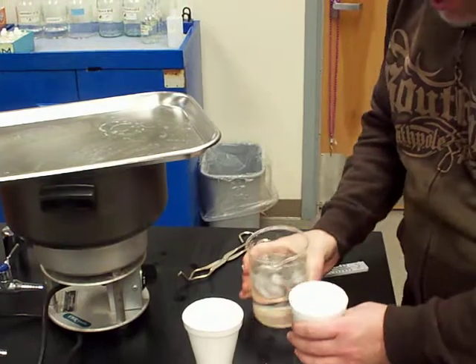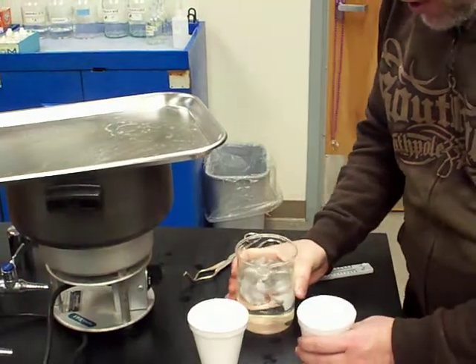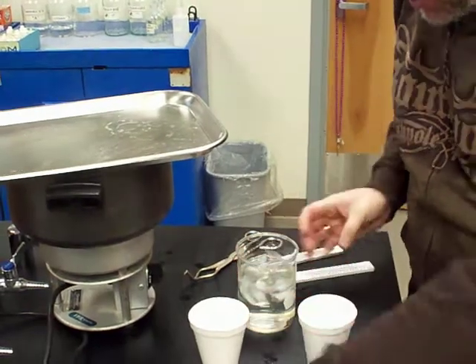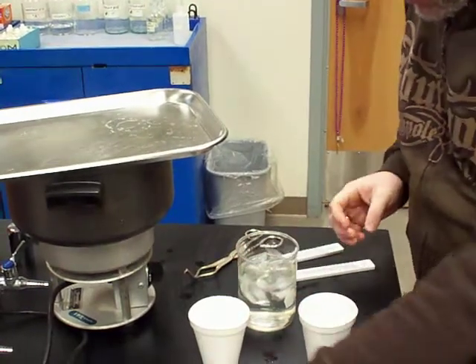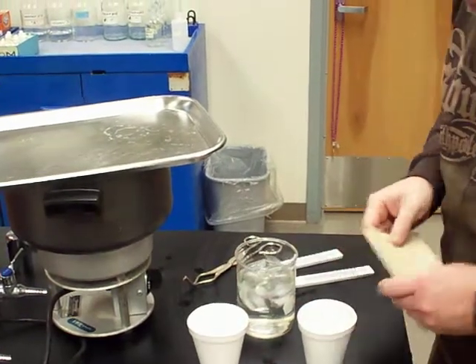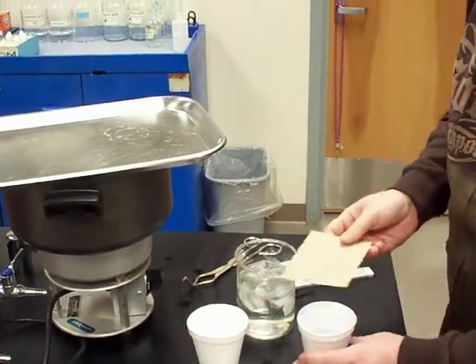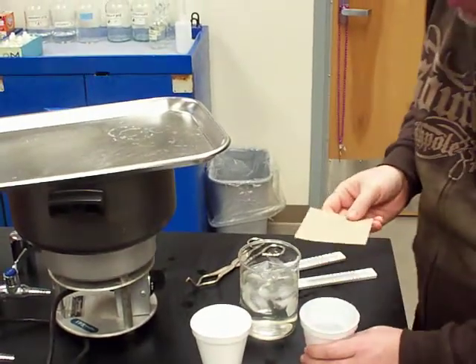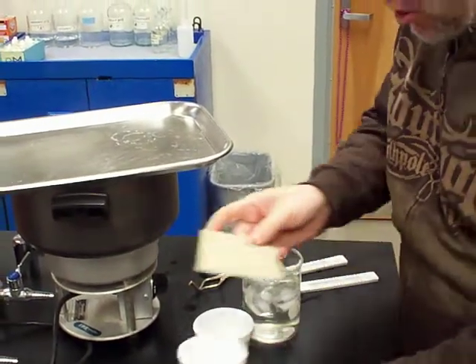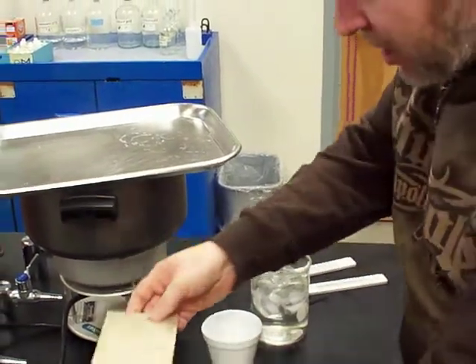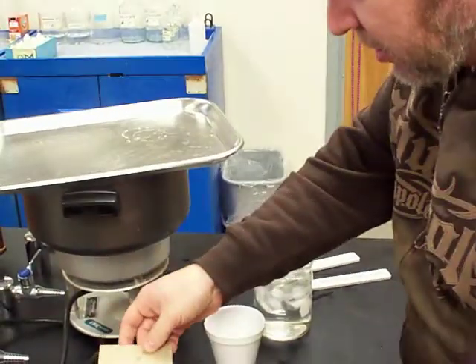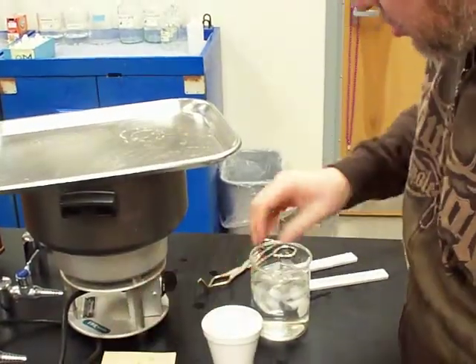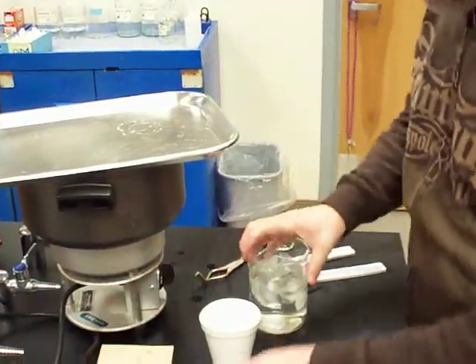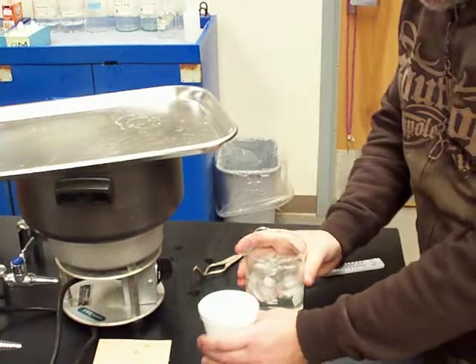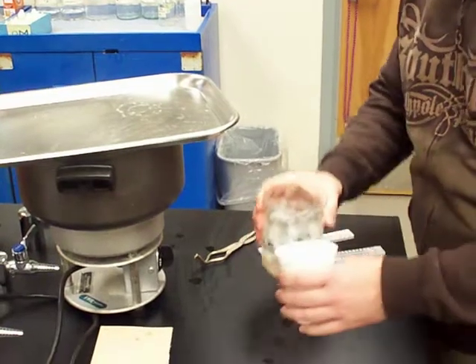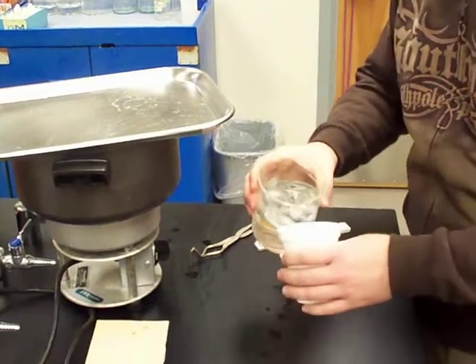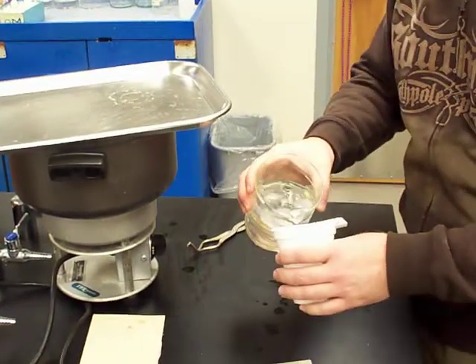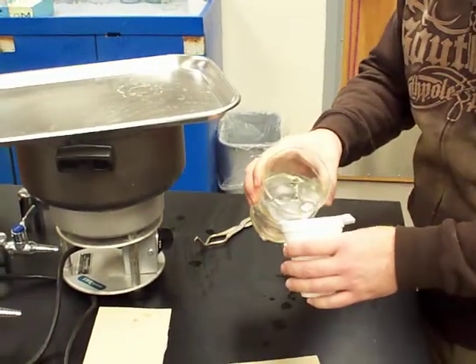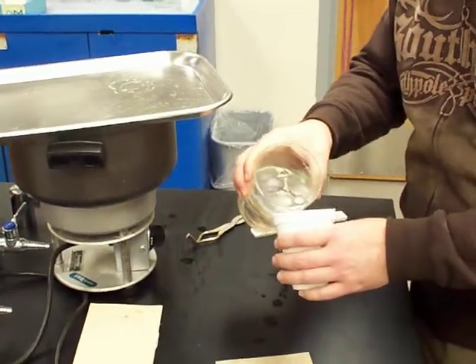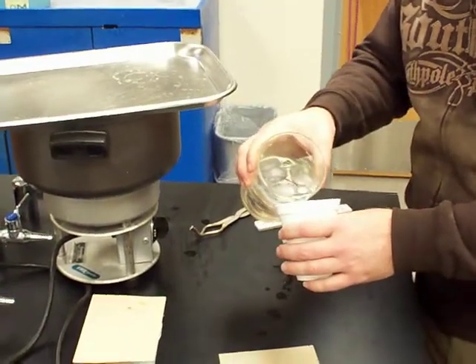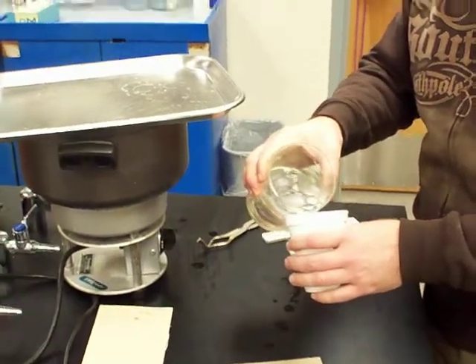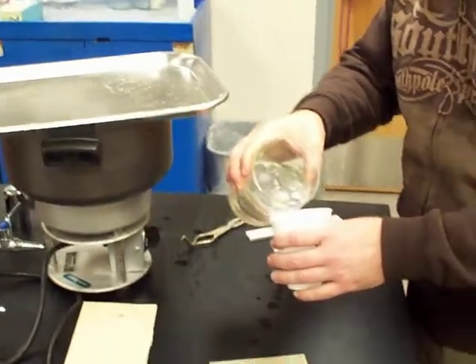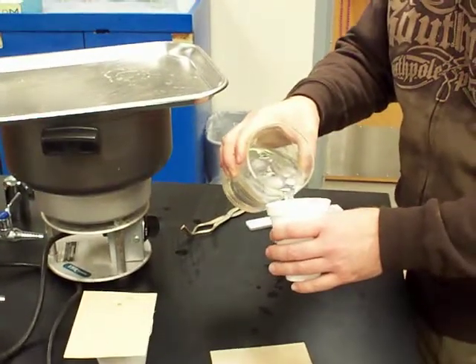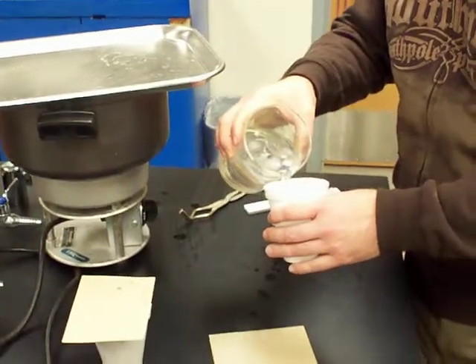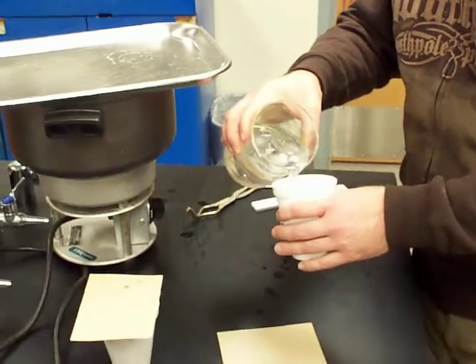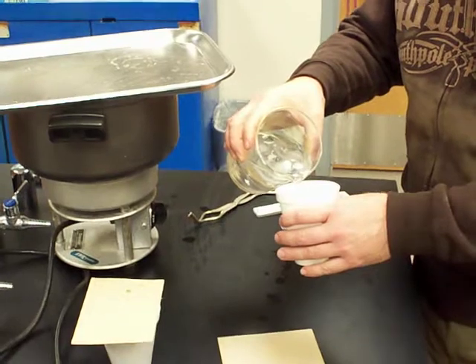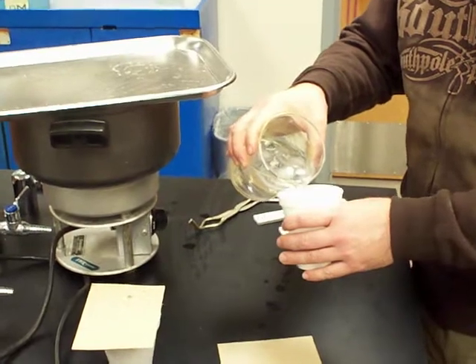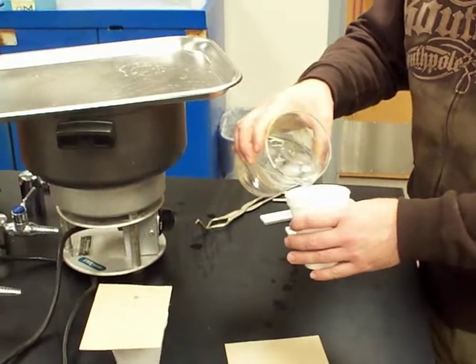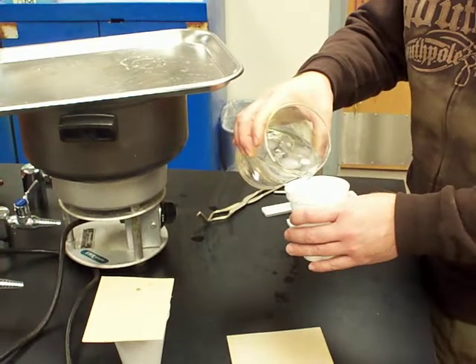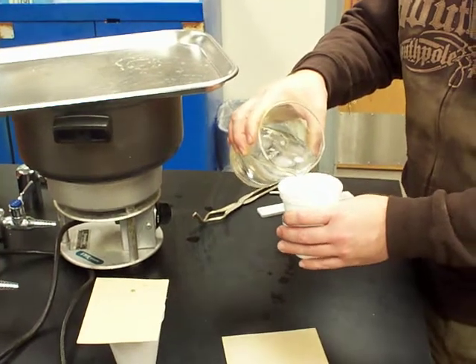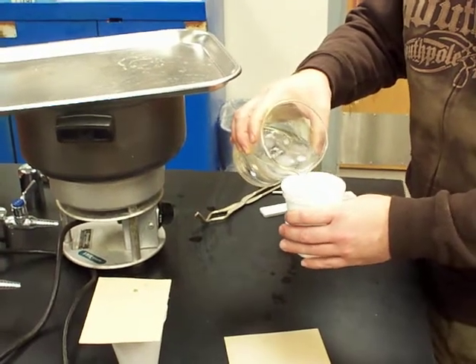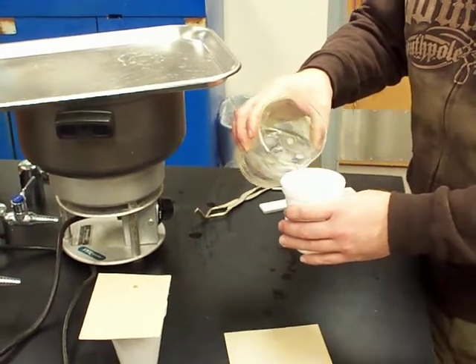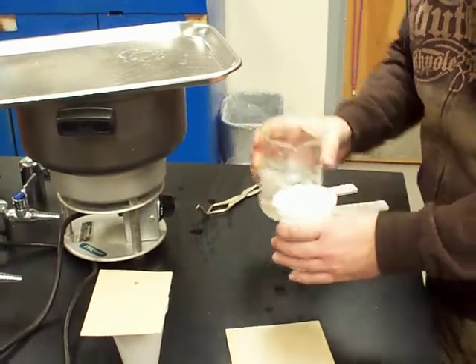I have marked the cups to 100 milliliters. Usually I would use 50 milliliters, but the samples that I'm using have a lot of mass, so I'm using more water than usual.